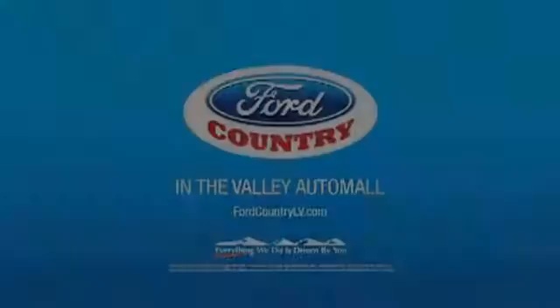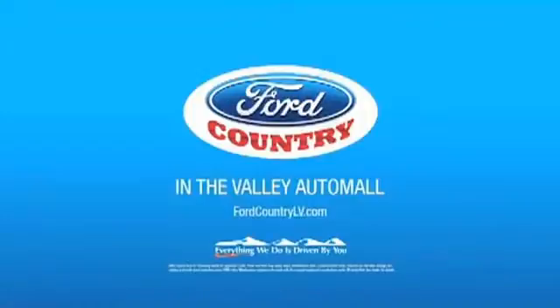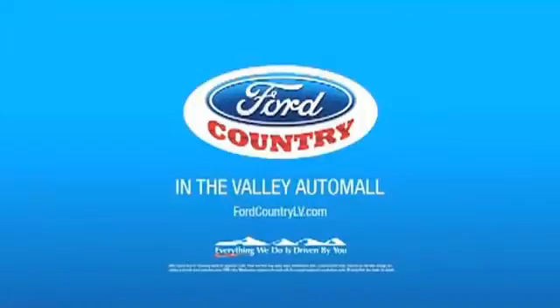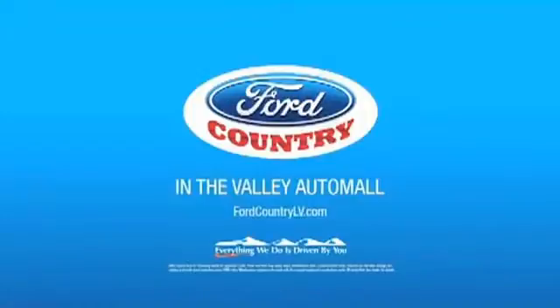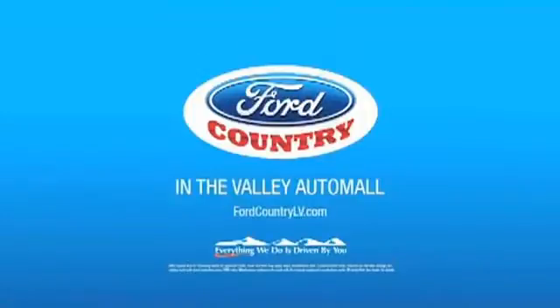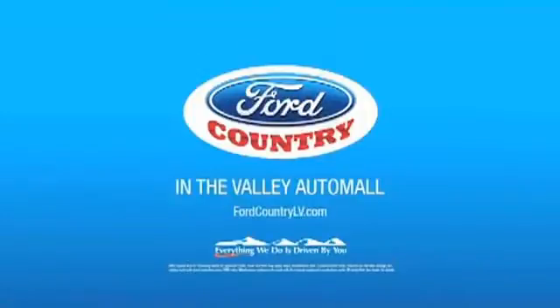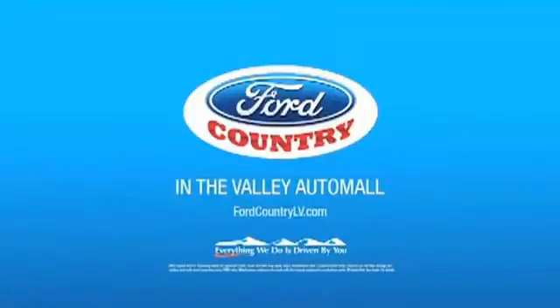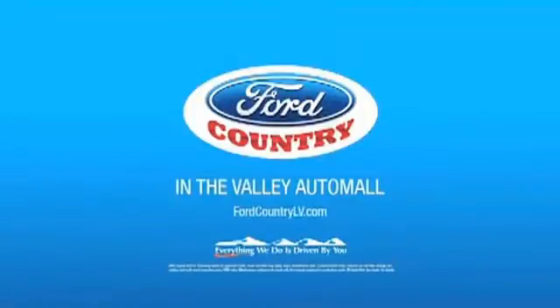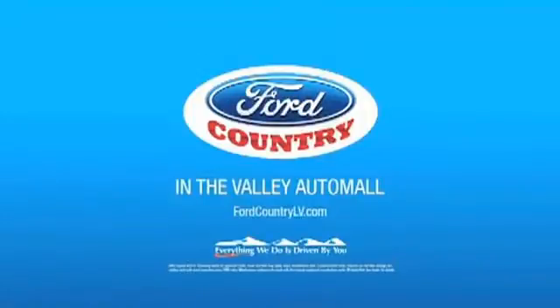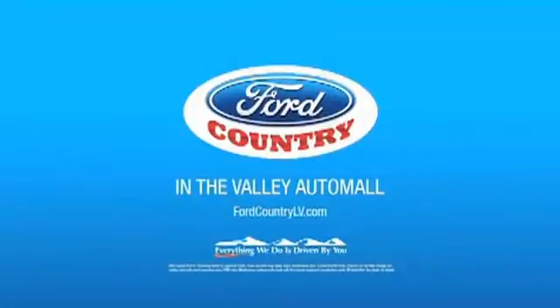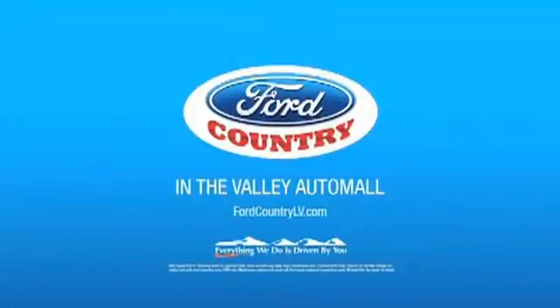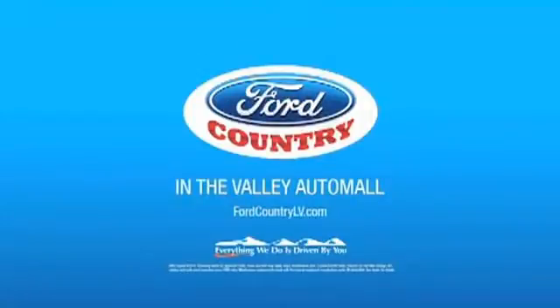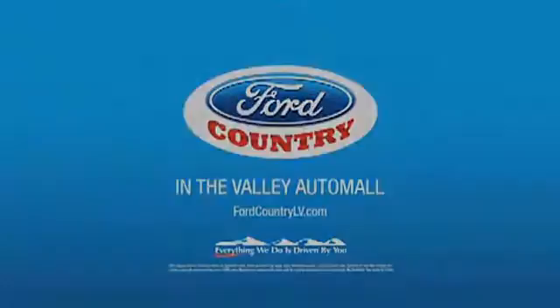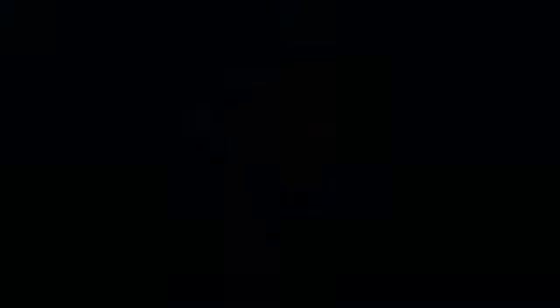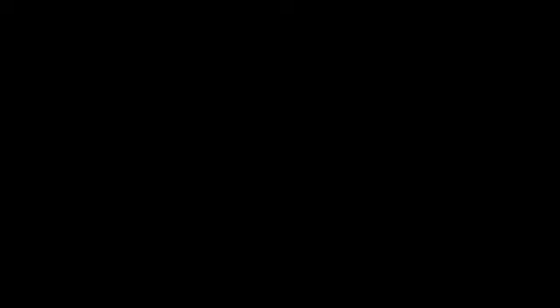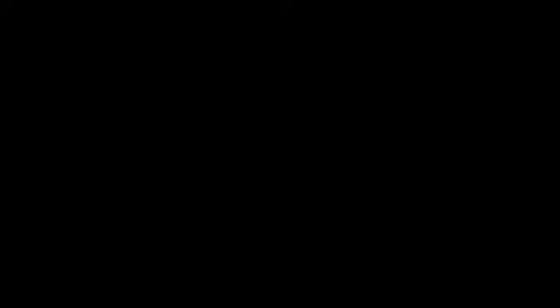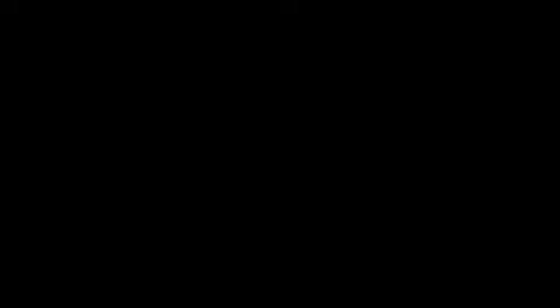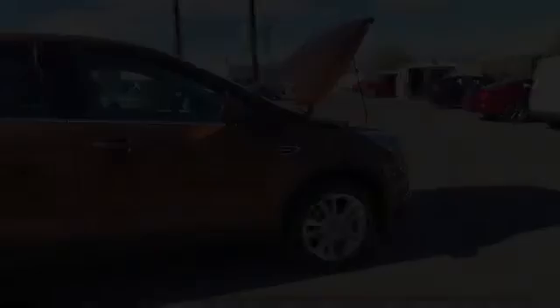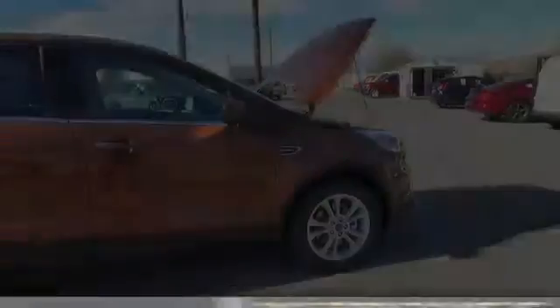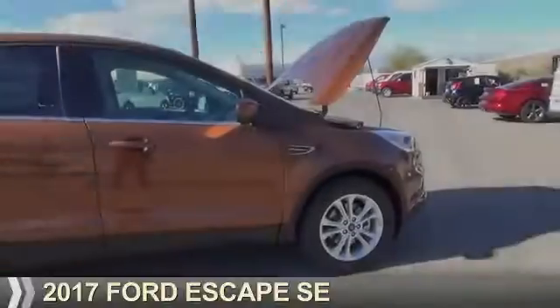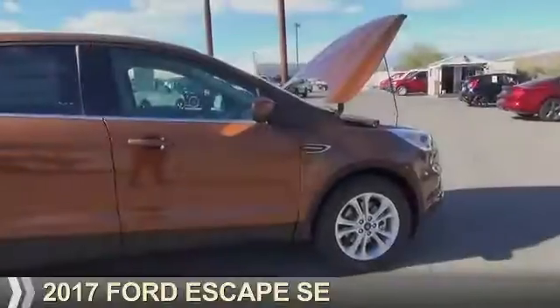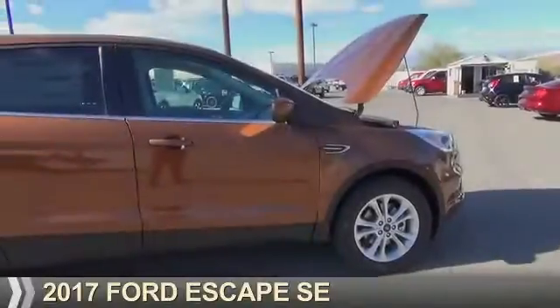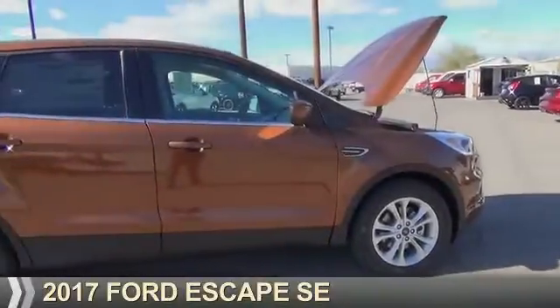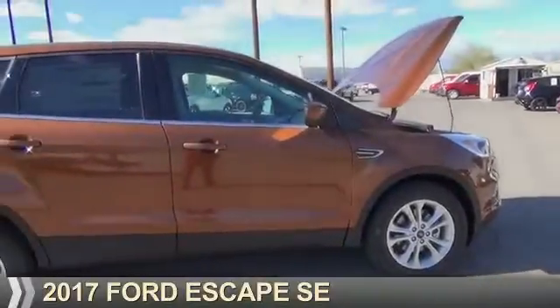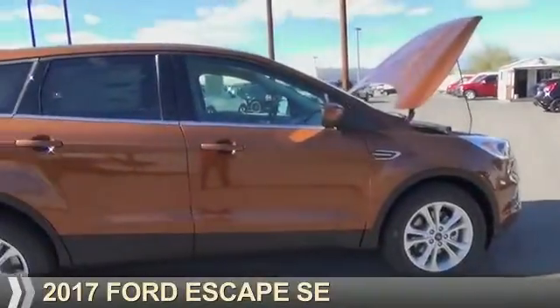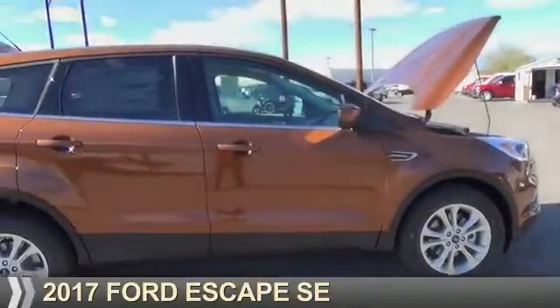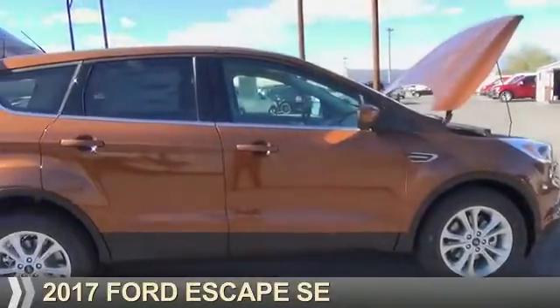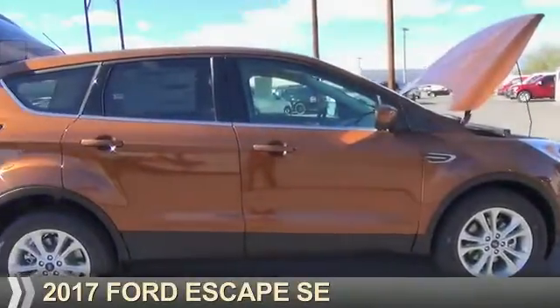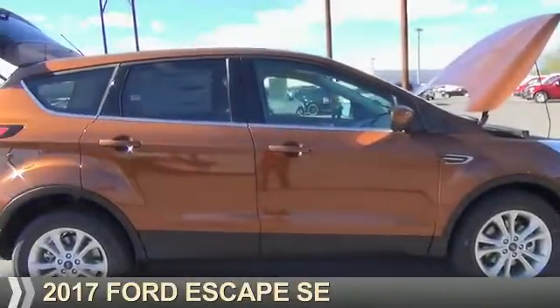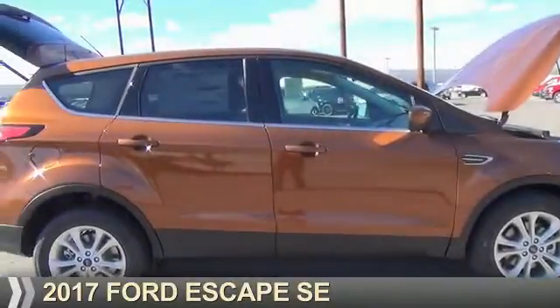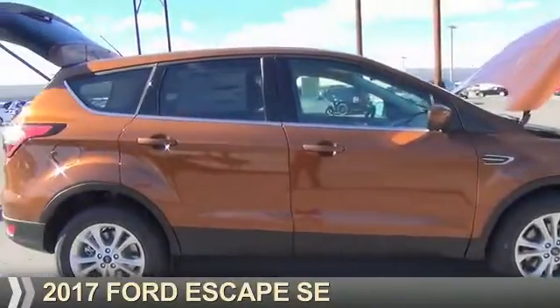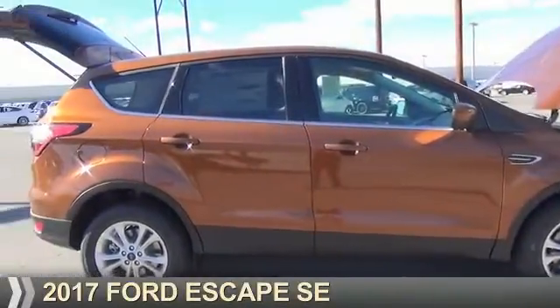Visit Ford Country in the Valley Auto Mall today. Presenting the 2017 Ford Escape.